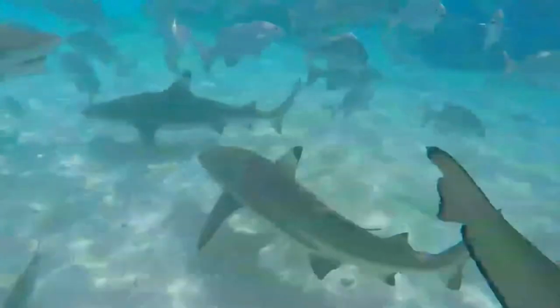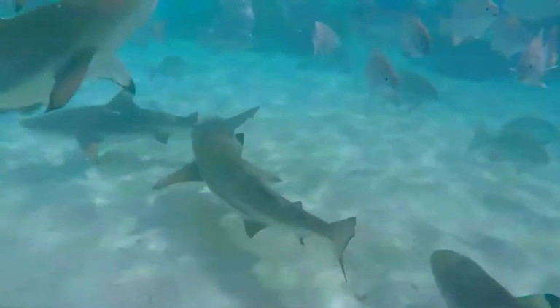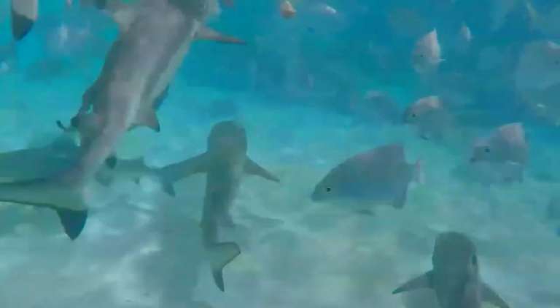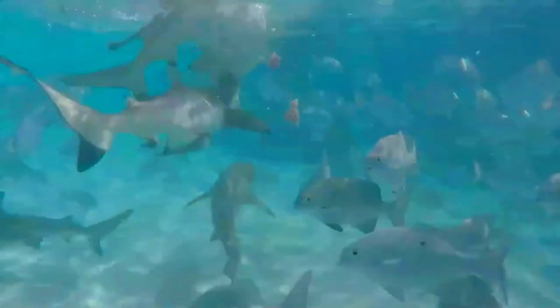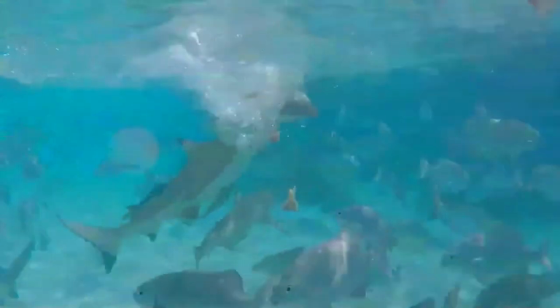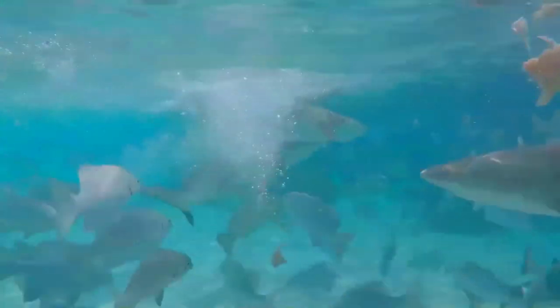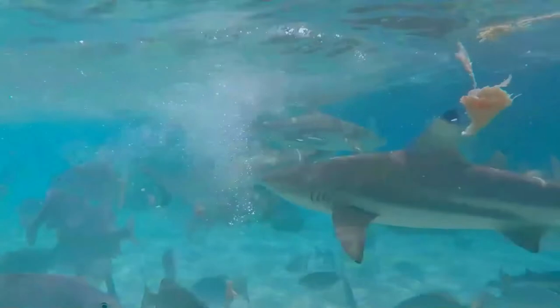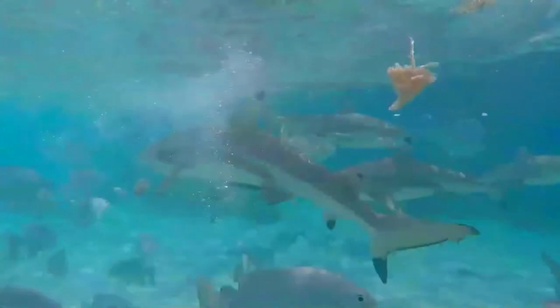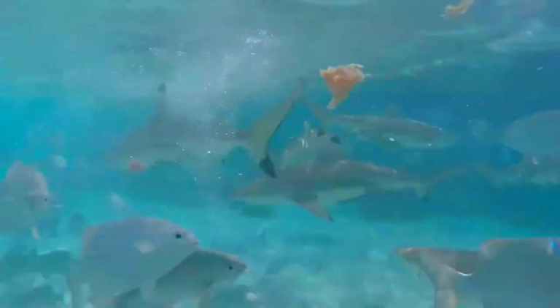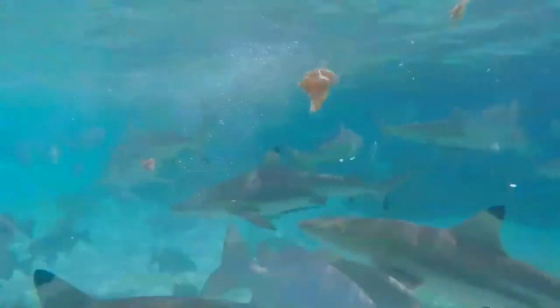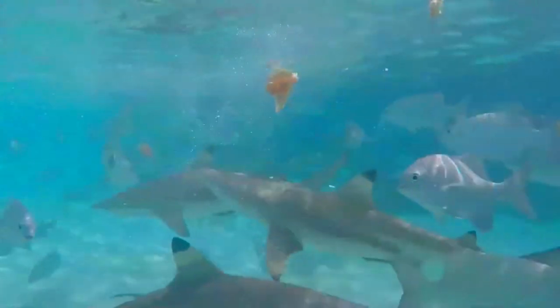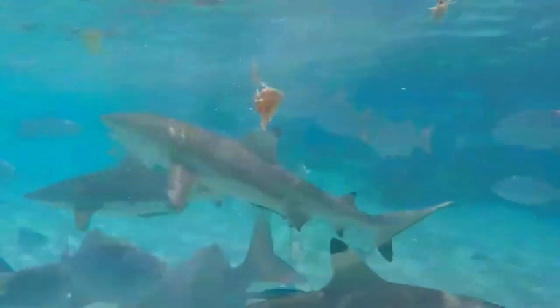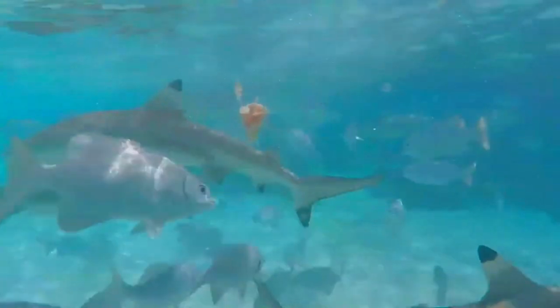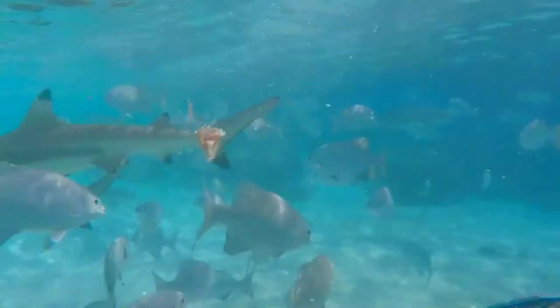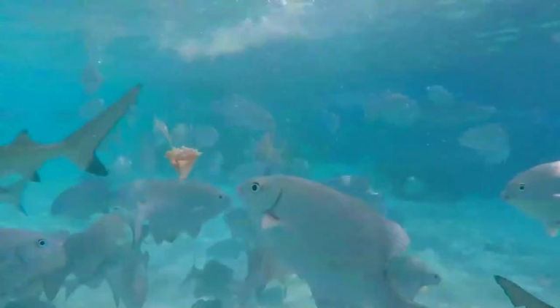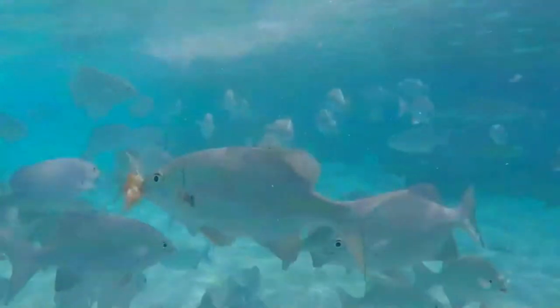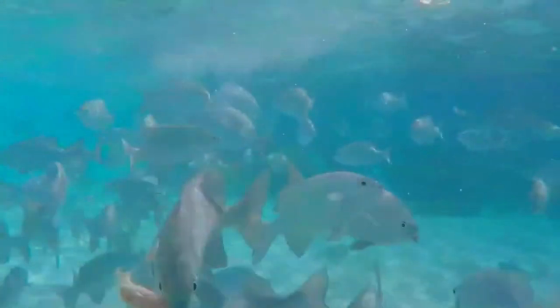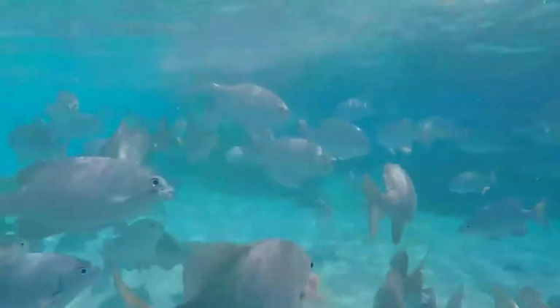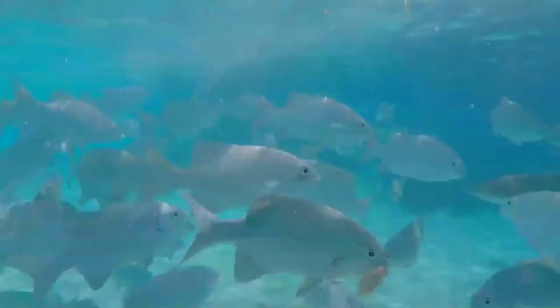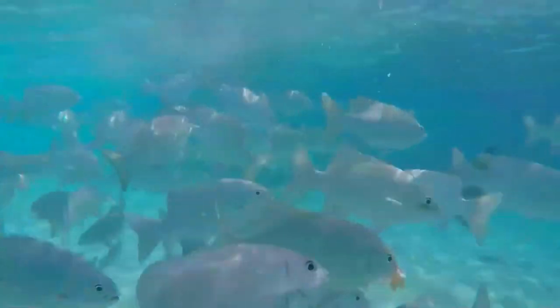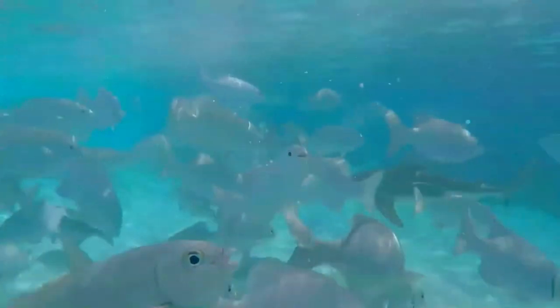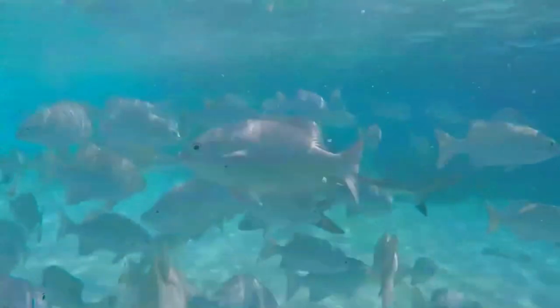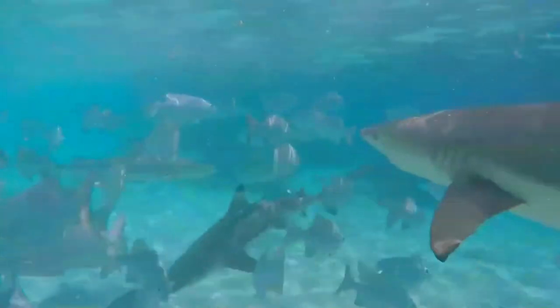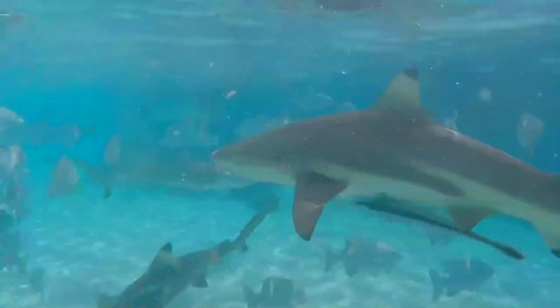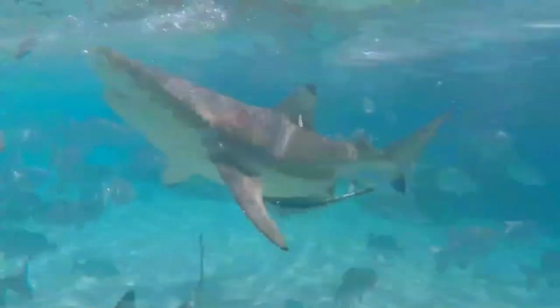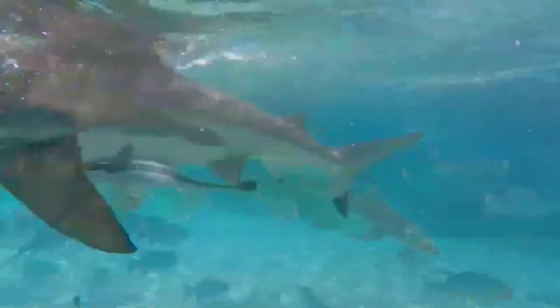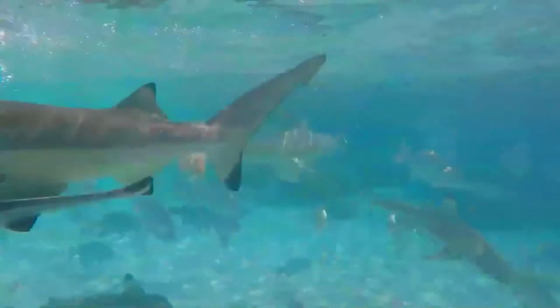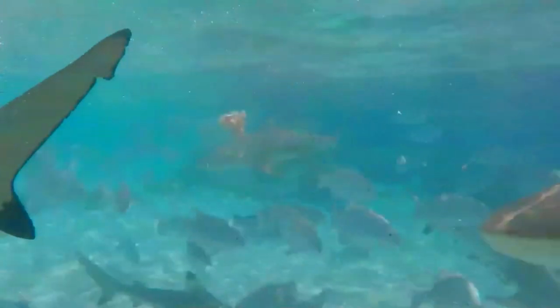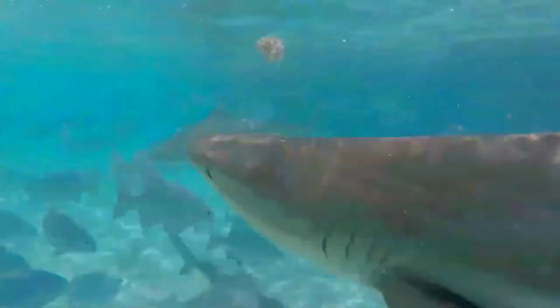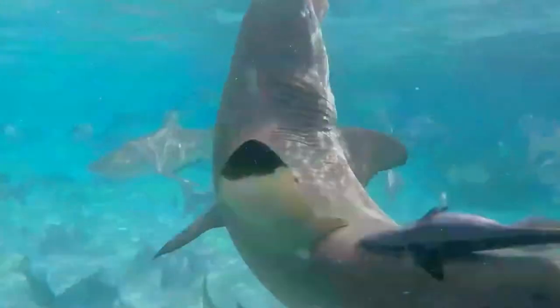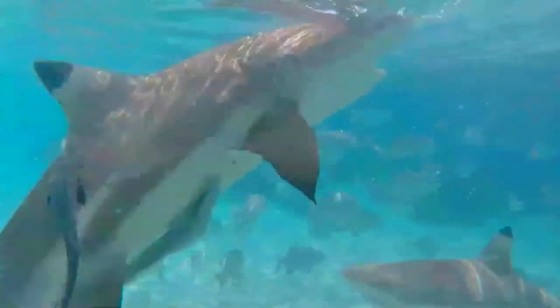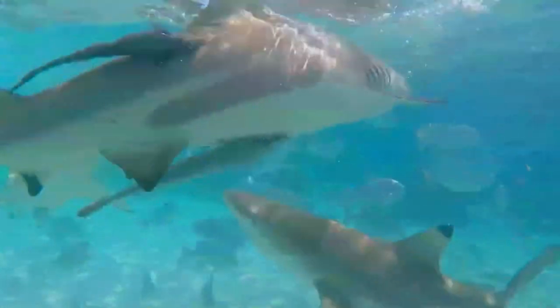Individuals exhibit strong fidelity to particular areas, where they may remain for several years. As often the most abundant apex predator within its ecosystem, the blacktip reef shark plays a major role in structuring inshore ecological communities.